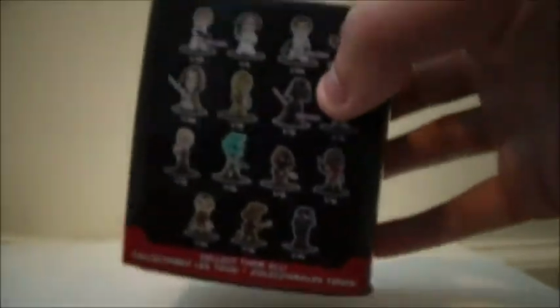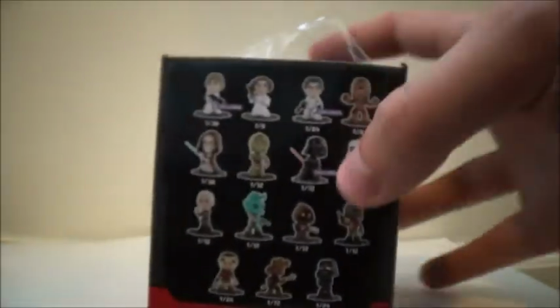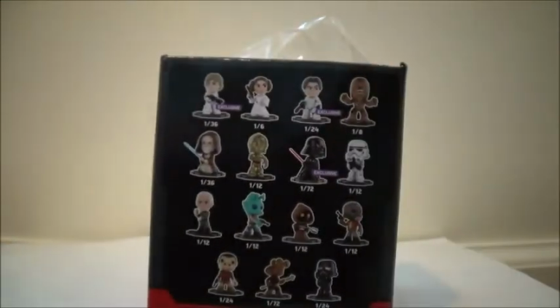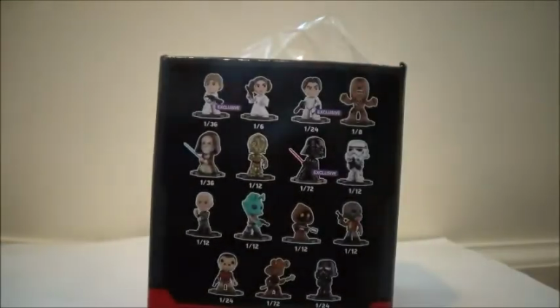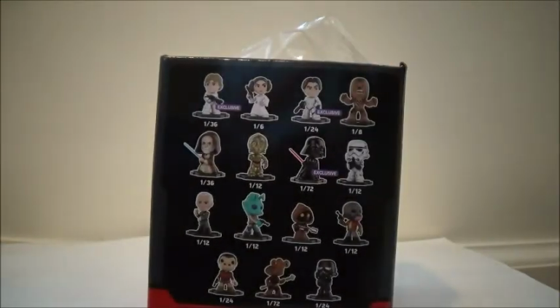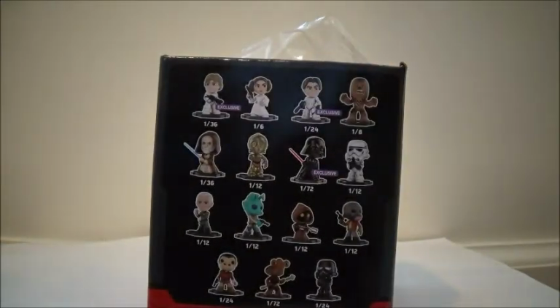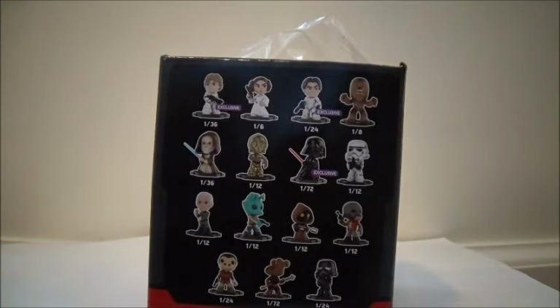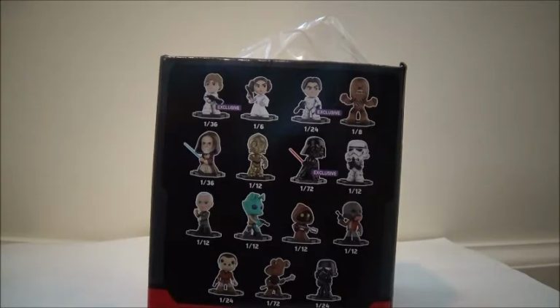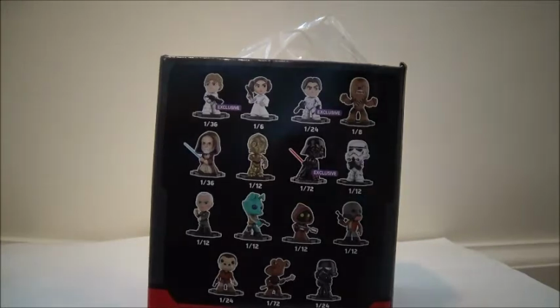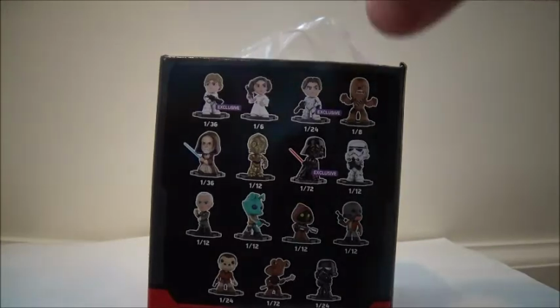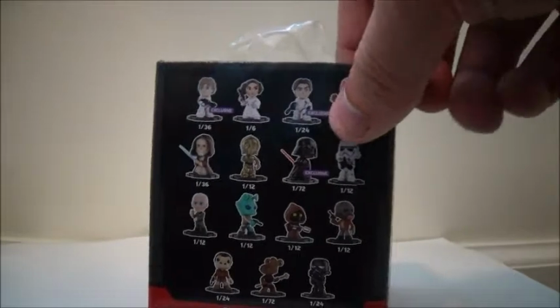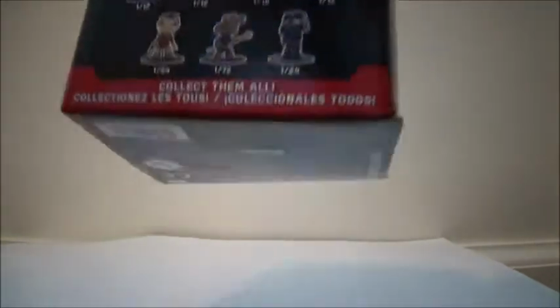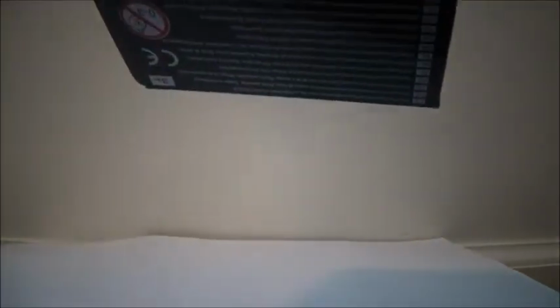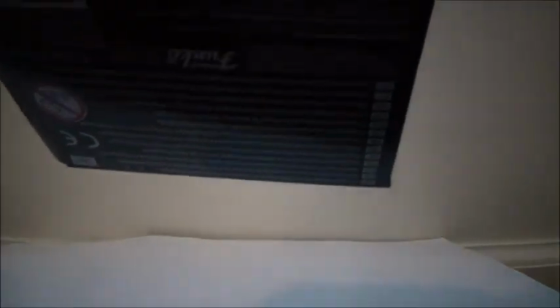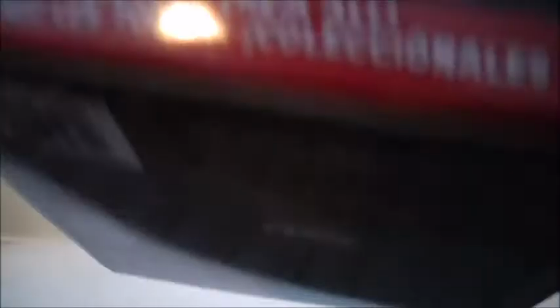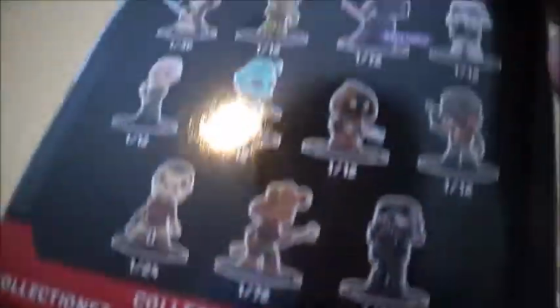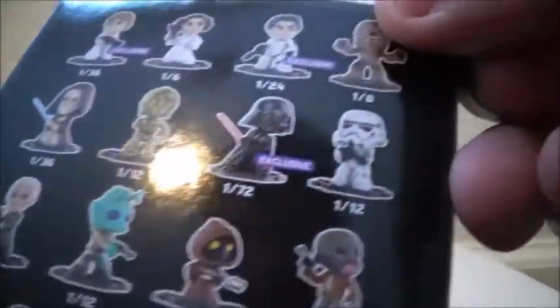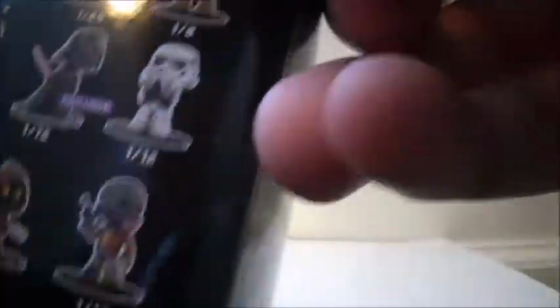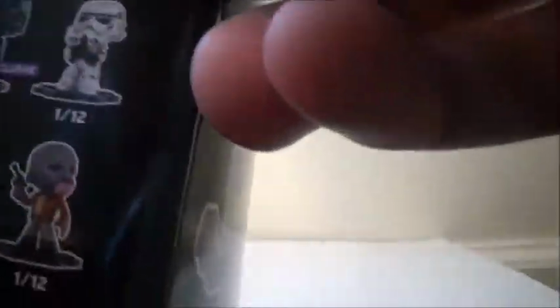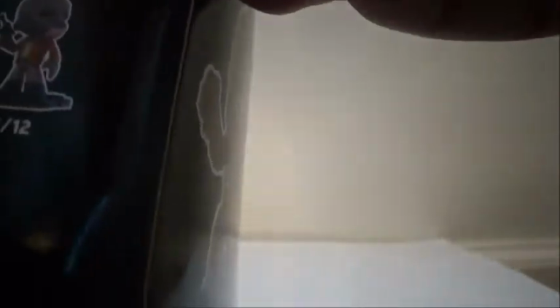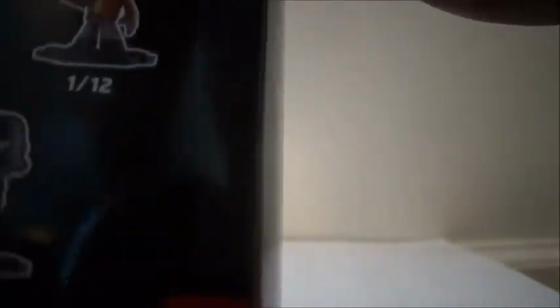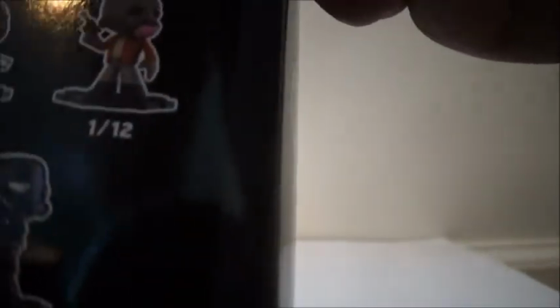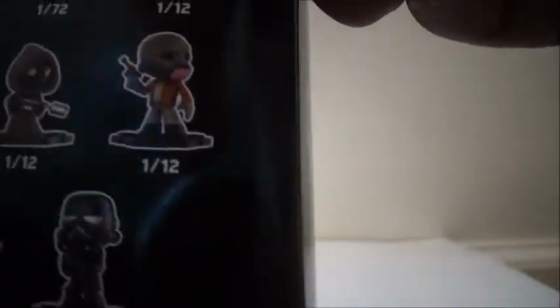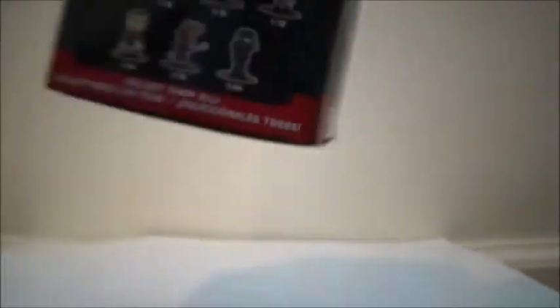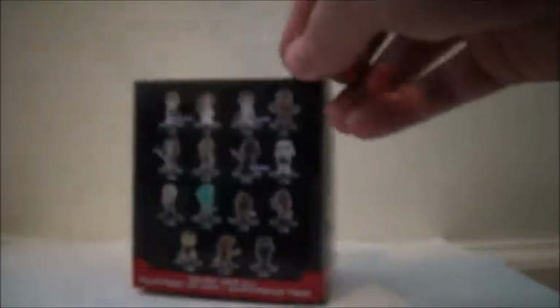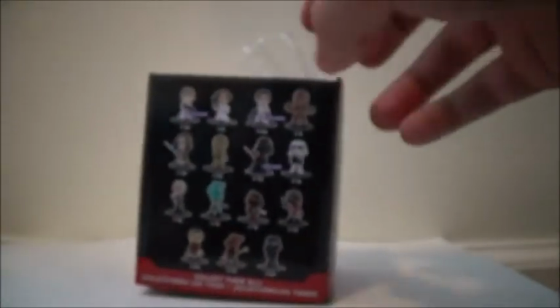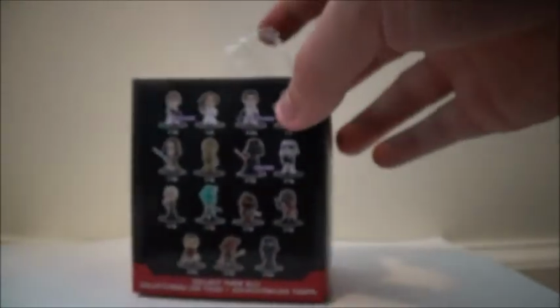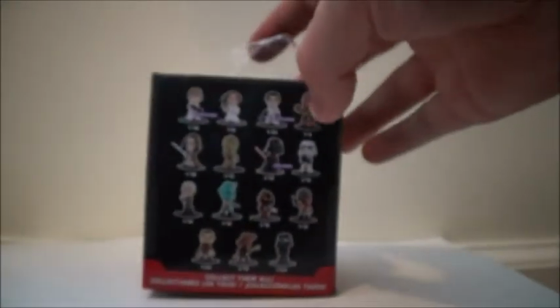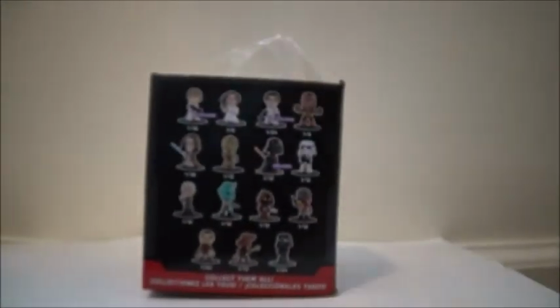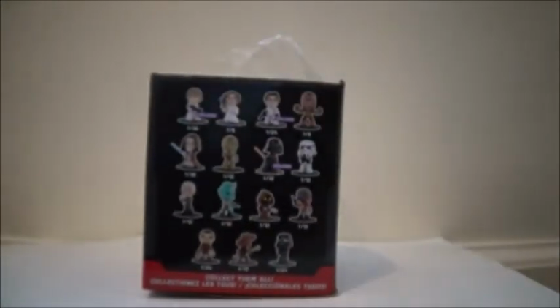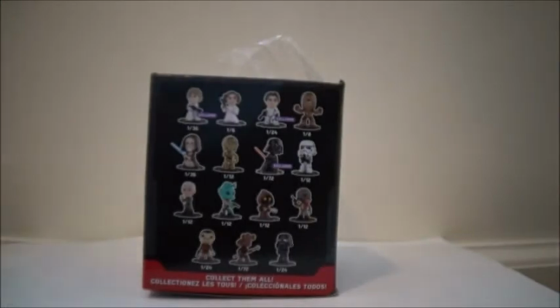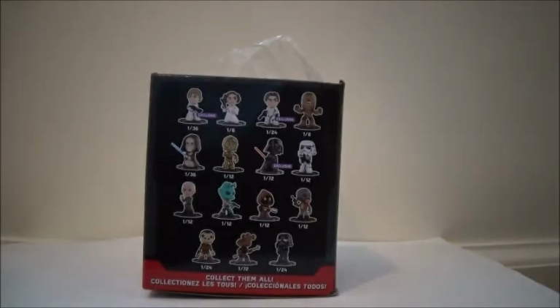I was watching videos and it depends where you get these — all the chances are different. Like, on one back, Ponda Baba was like one in 36 or something. So they're all different, they're not the same.